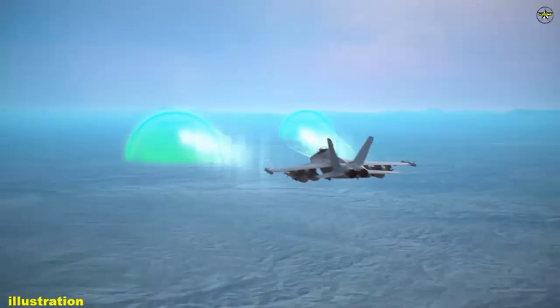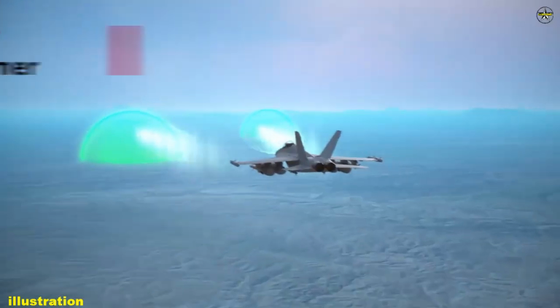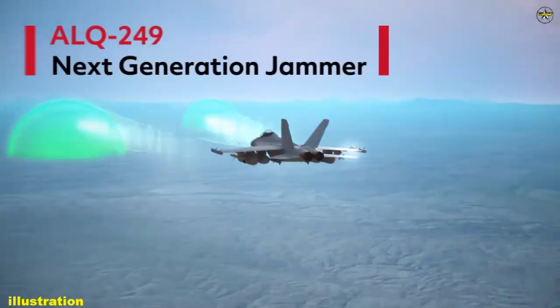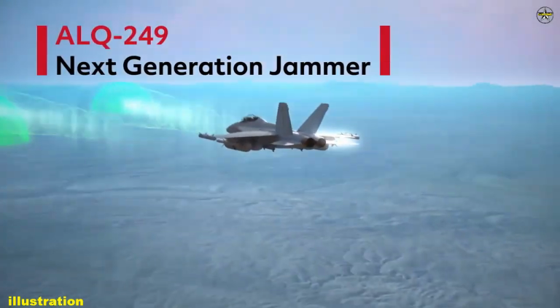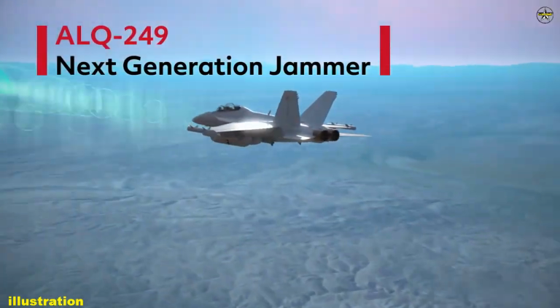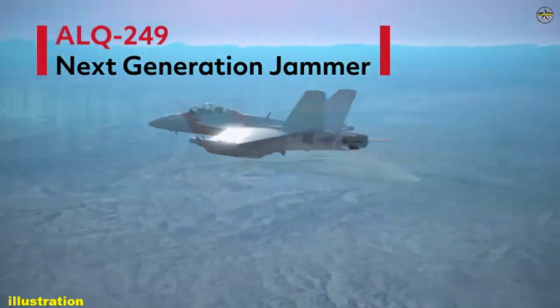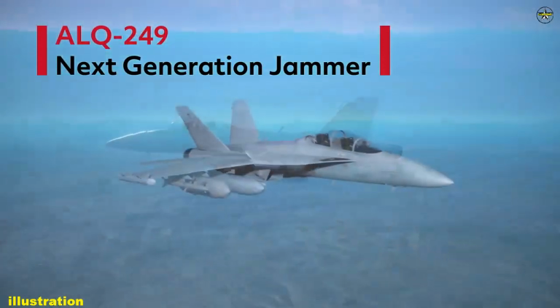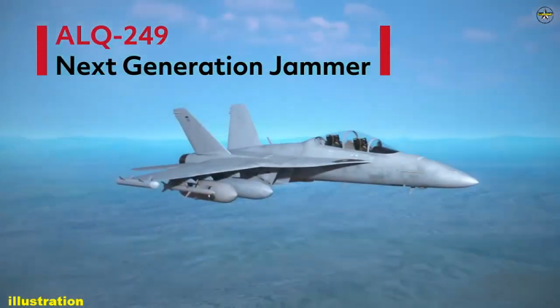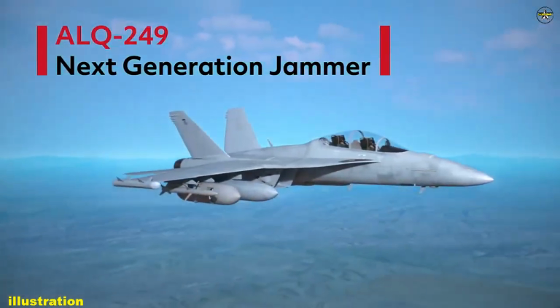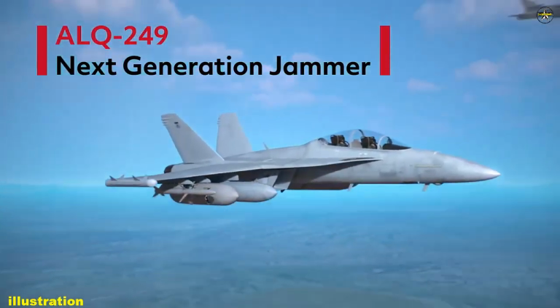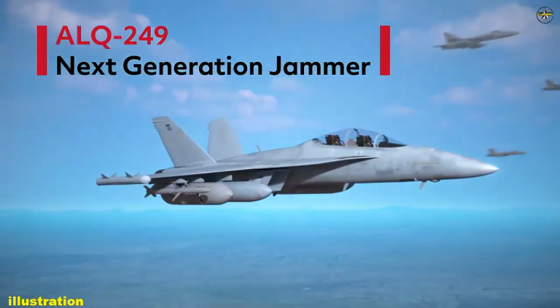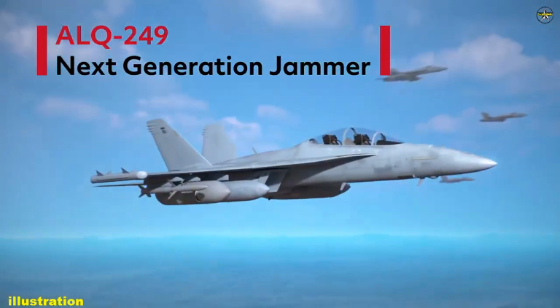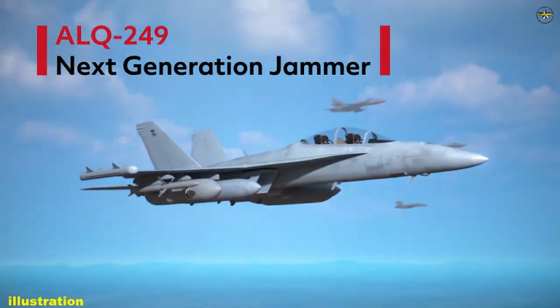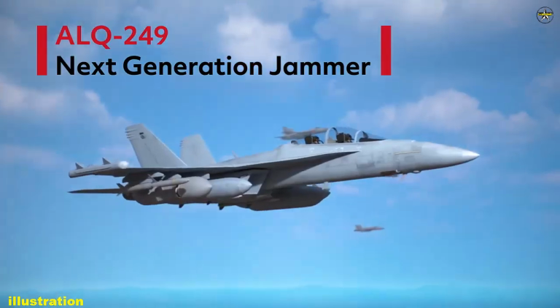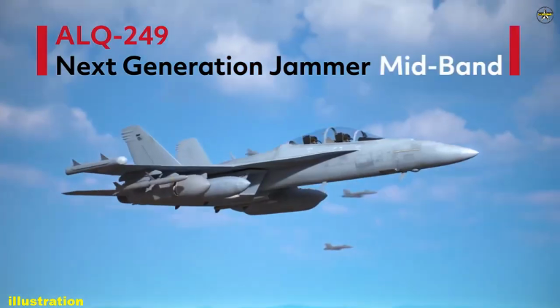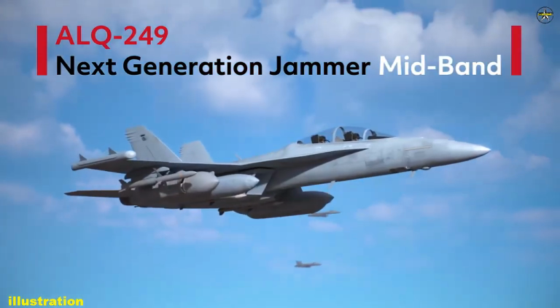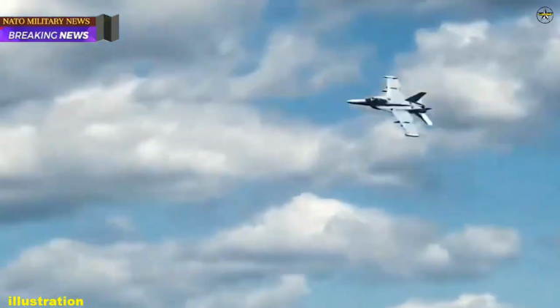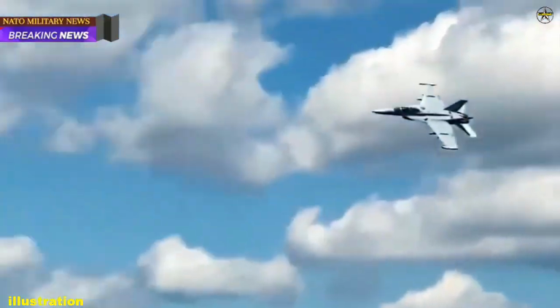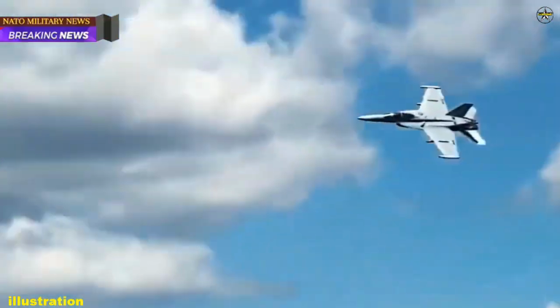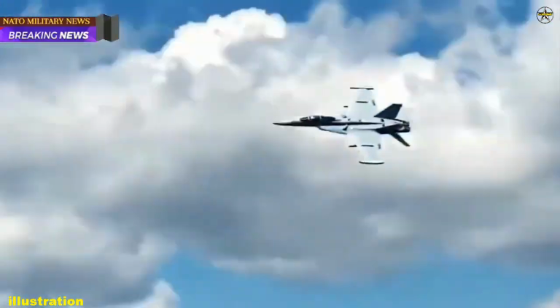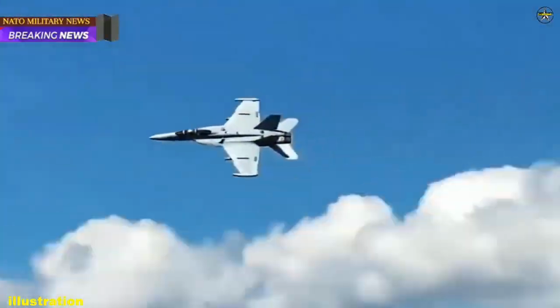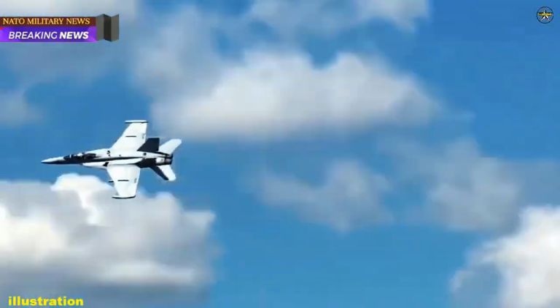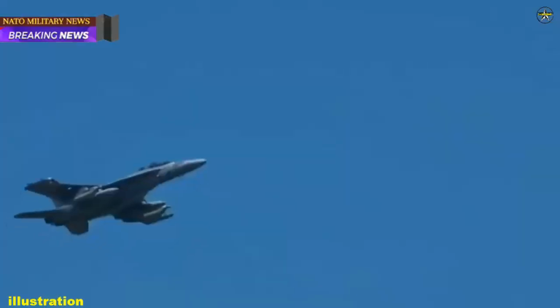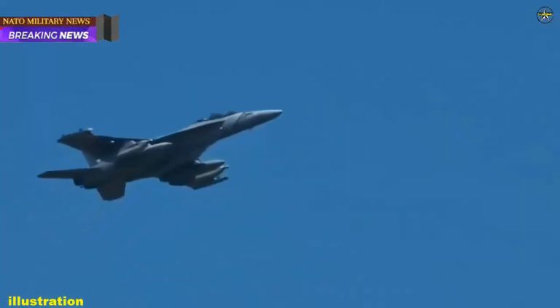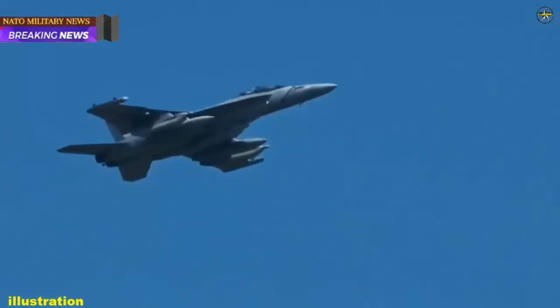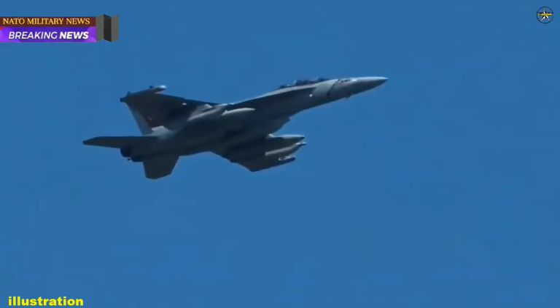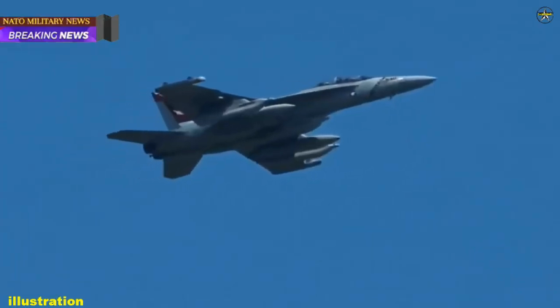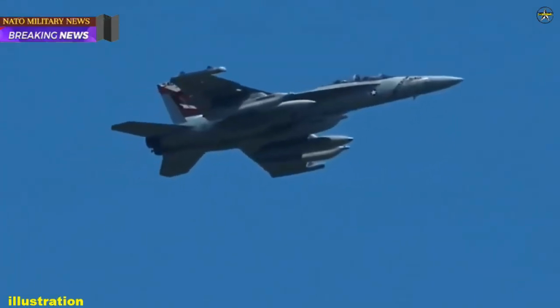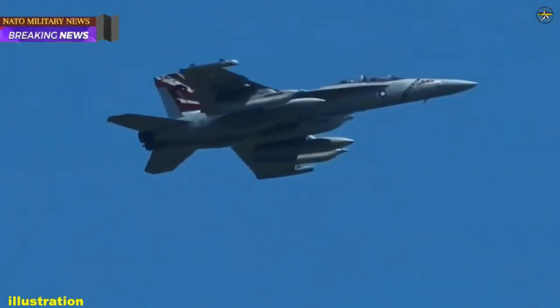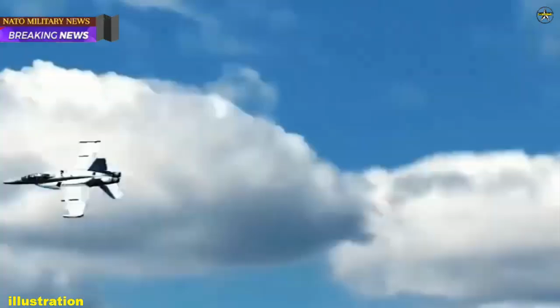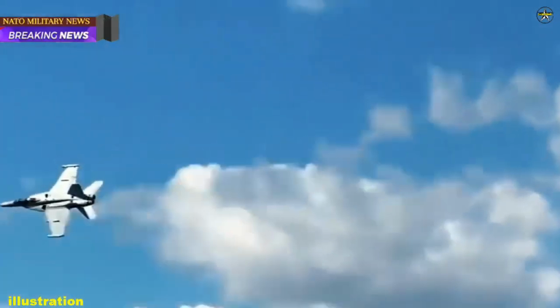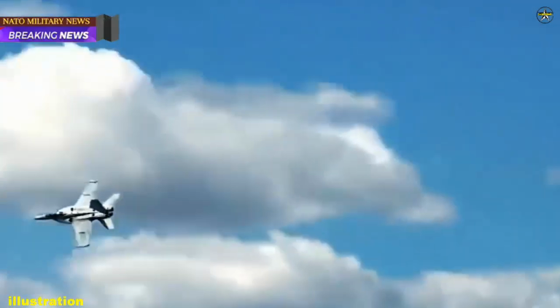To date, NGJMB has successfully completed more than 300 hours of developmental flight testing and has more than 5,000 hours of chamber and lab testing using the engineering development models that were designed specifically for DT.